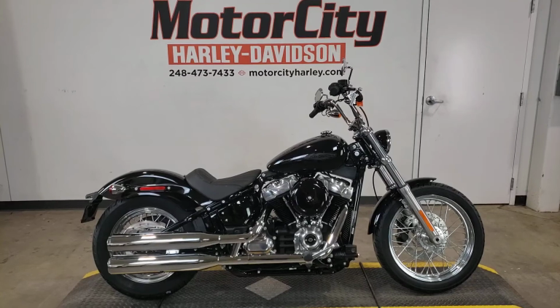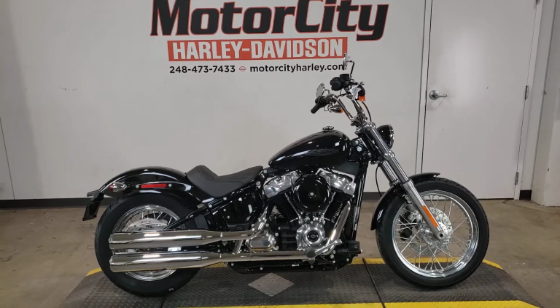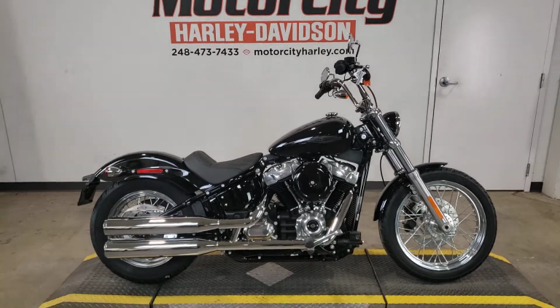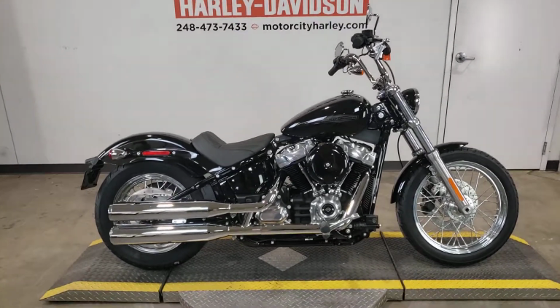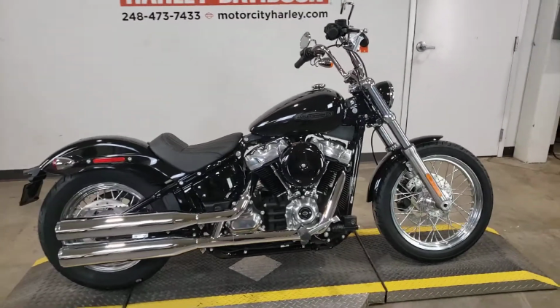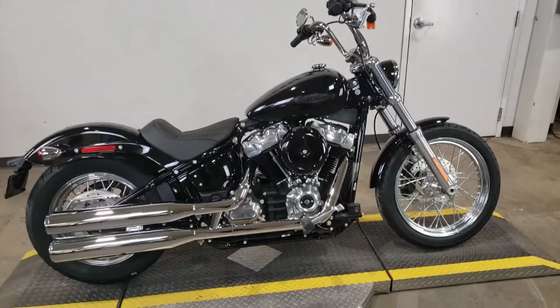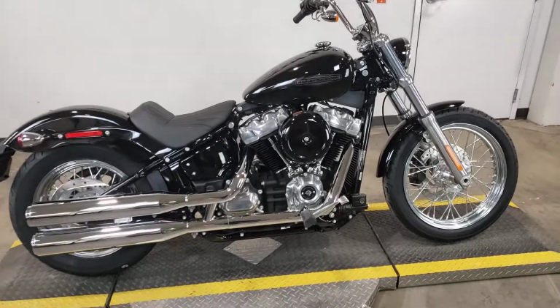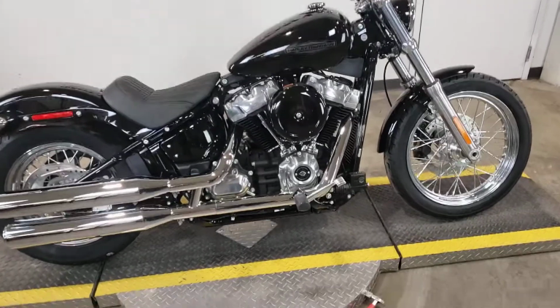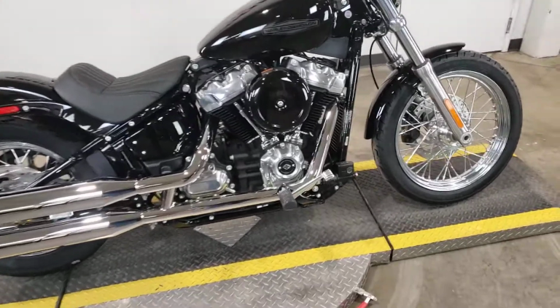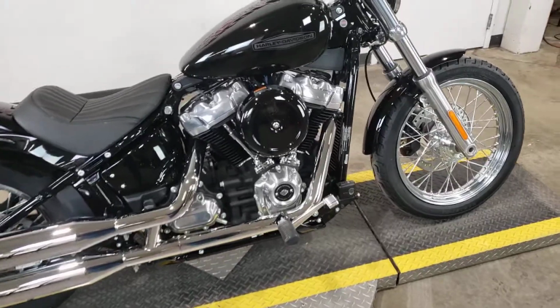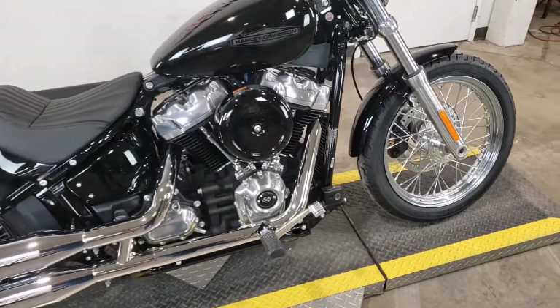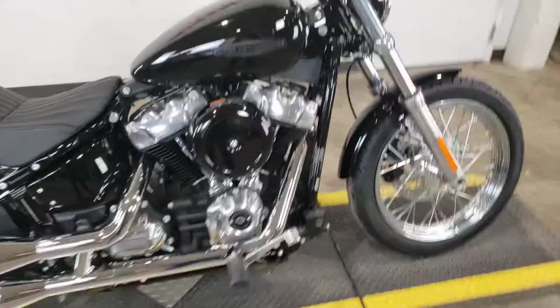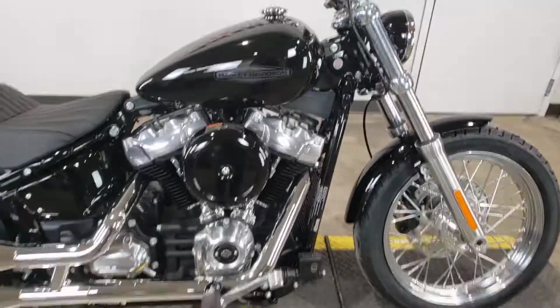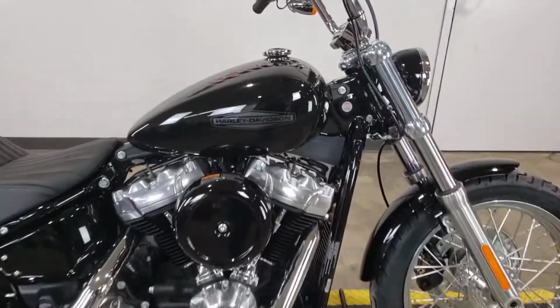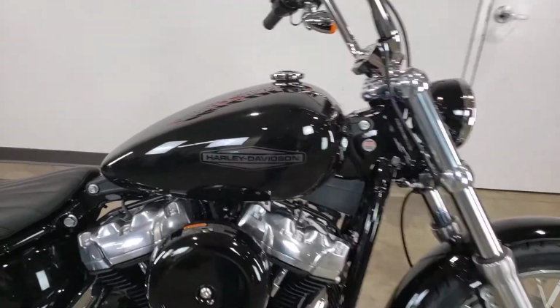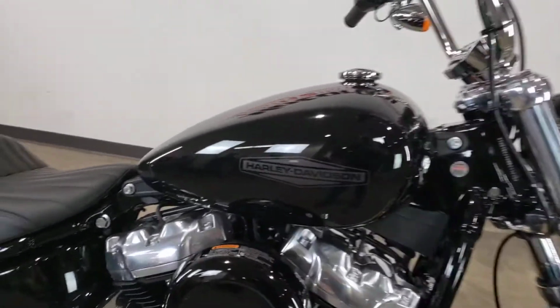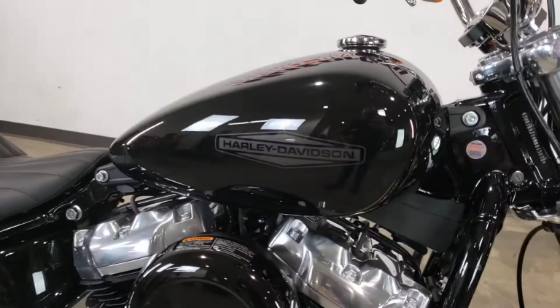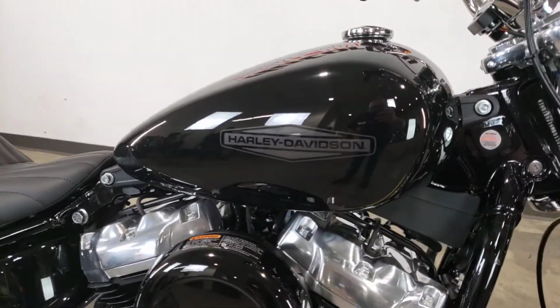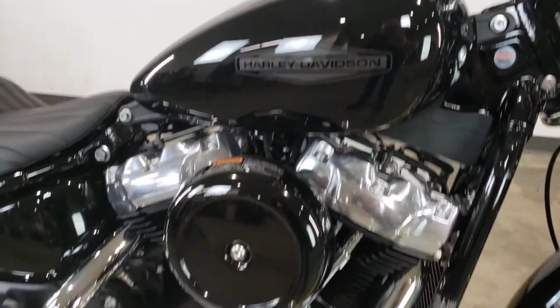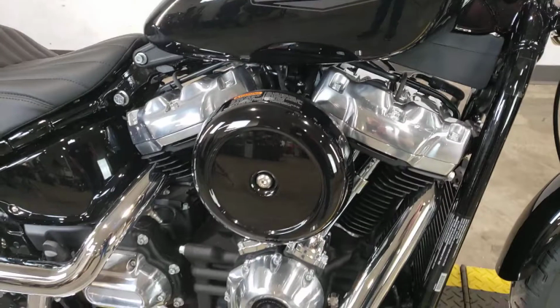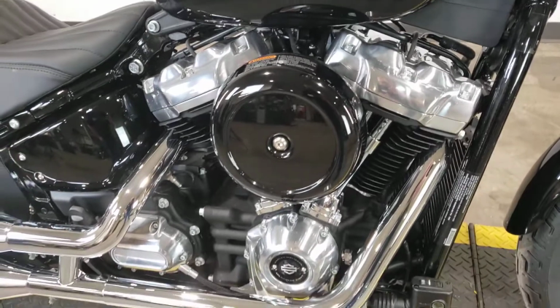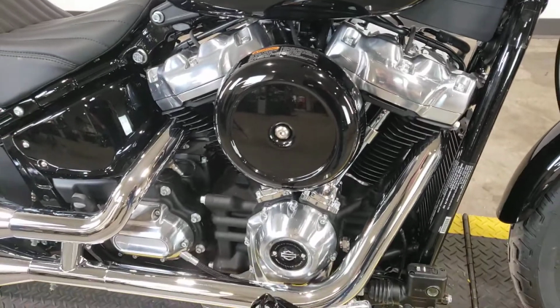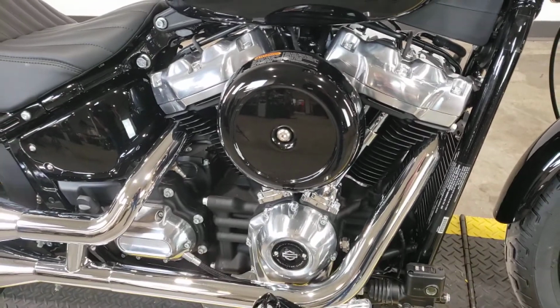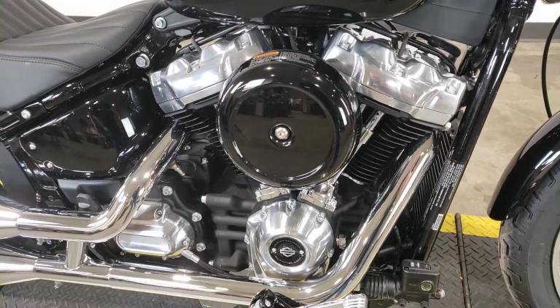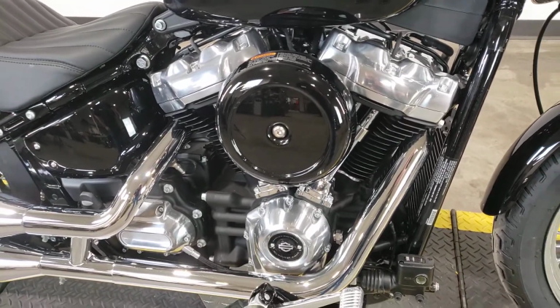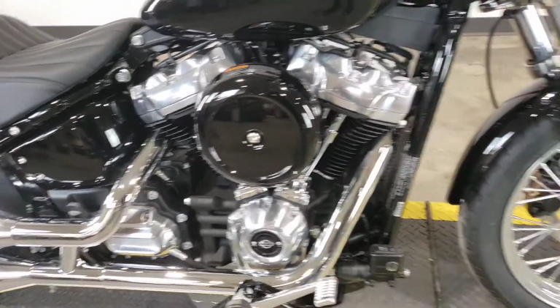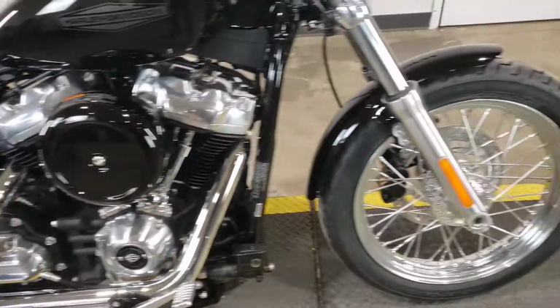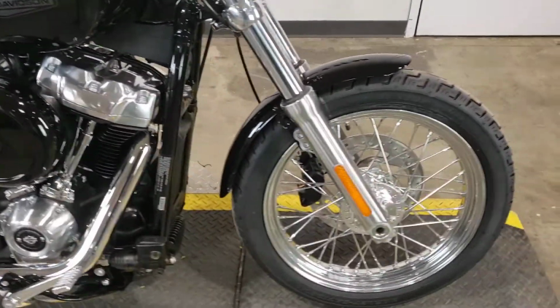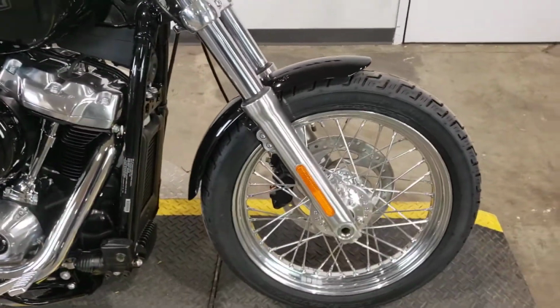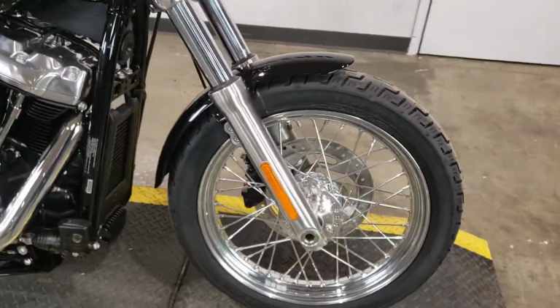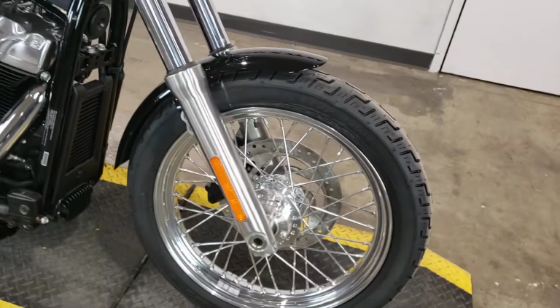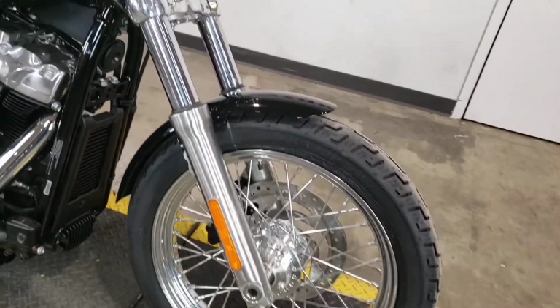Looking for a big twin that won't break the bank? Then the Softail Standard might just be the right bike for you. Featuring these great retro graphics, 107 cubic inch Milwaukee 8 engine, and beautiful chrome laced wheels.